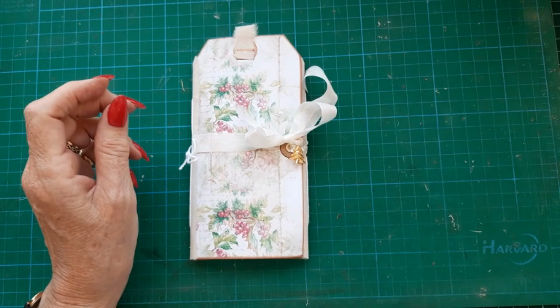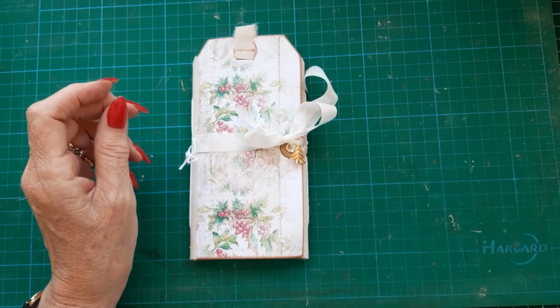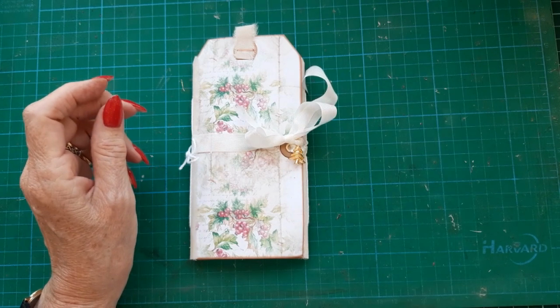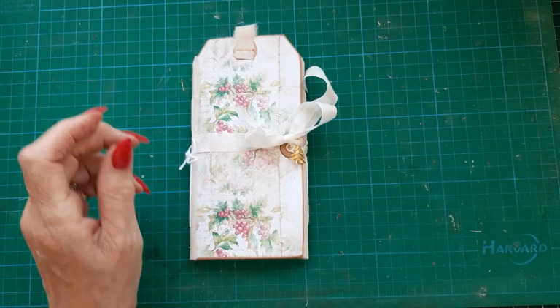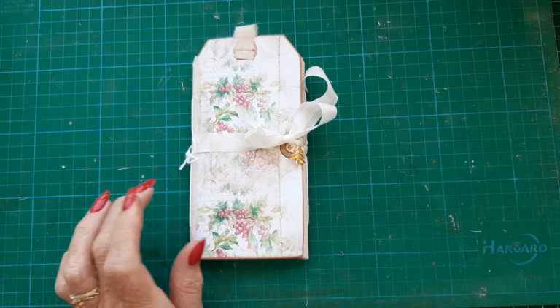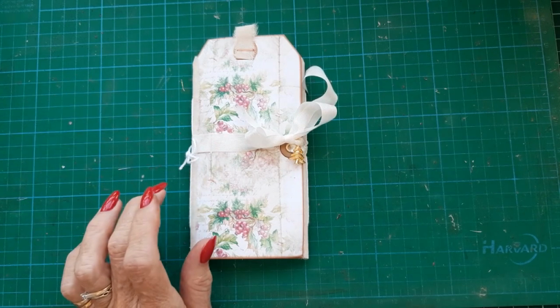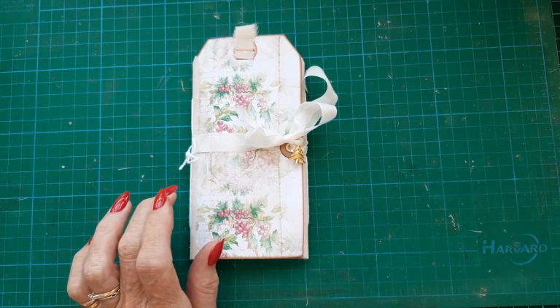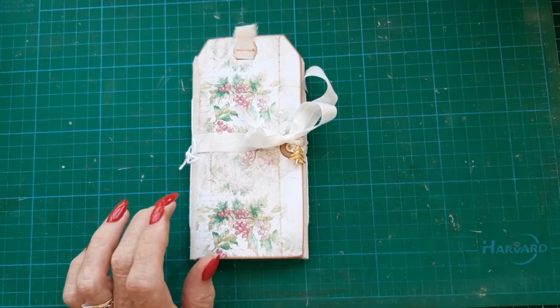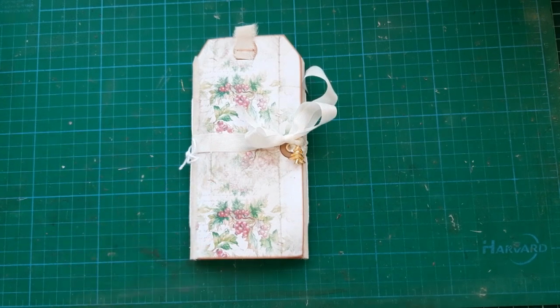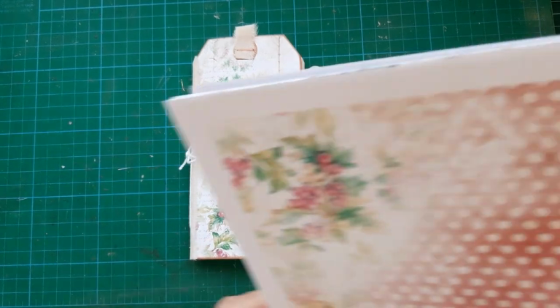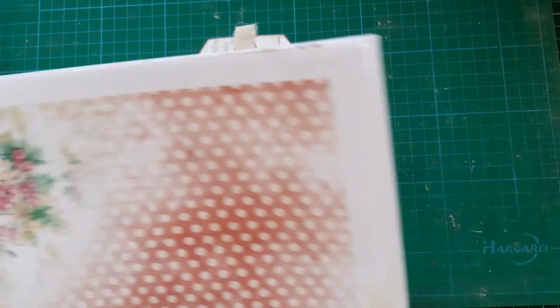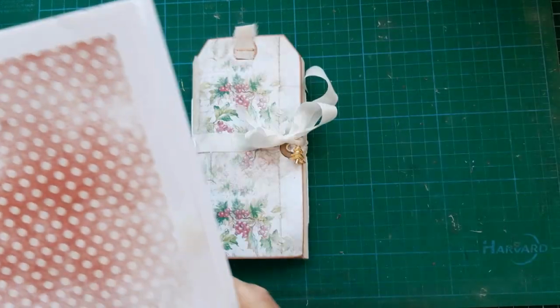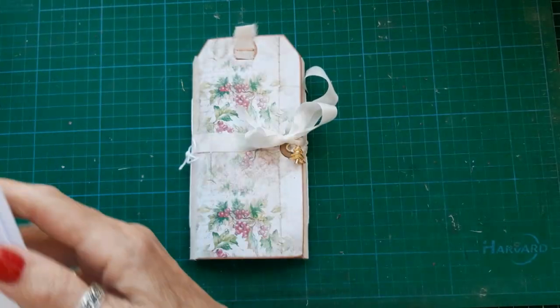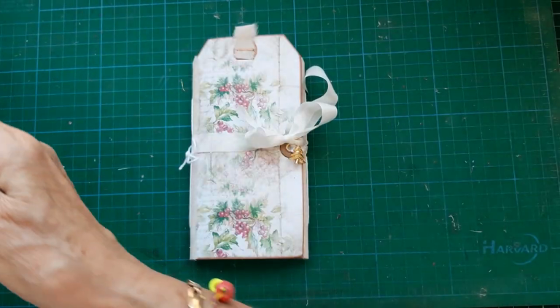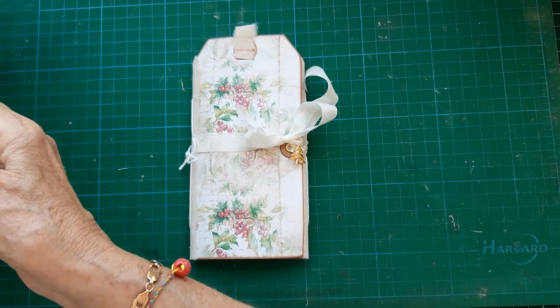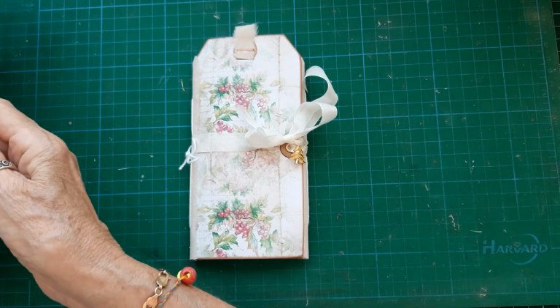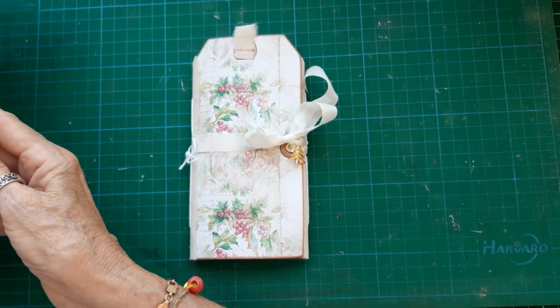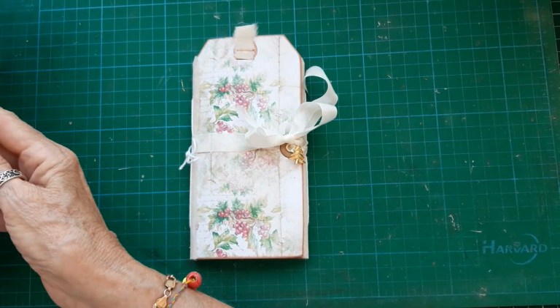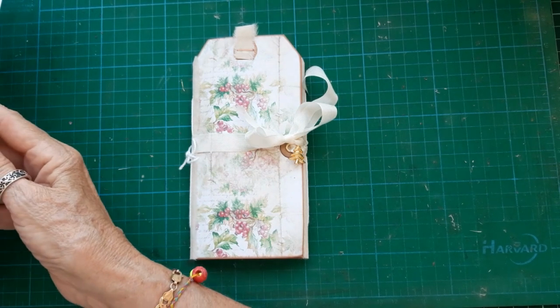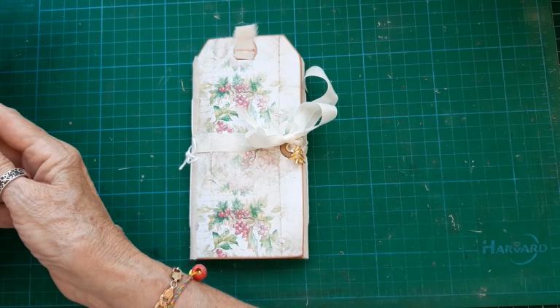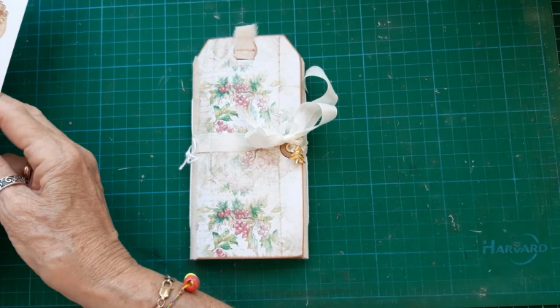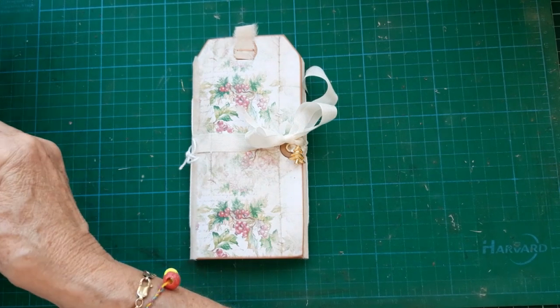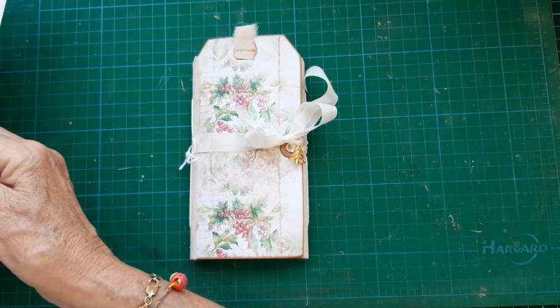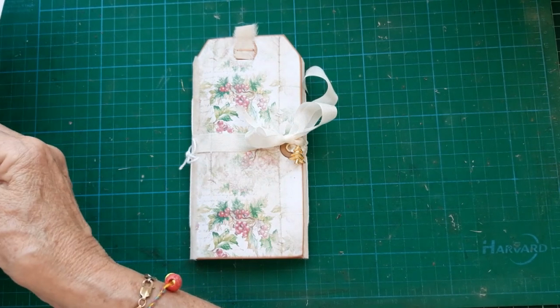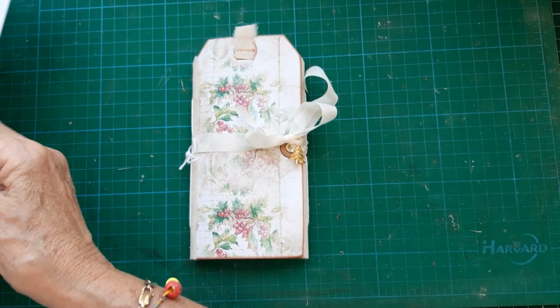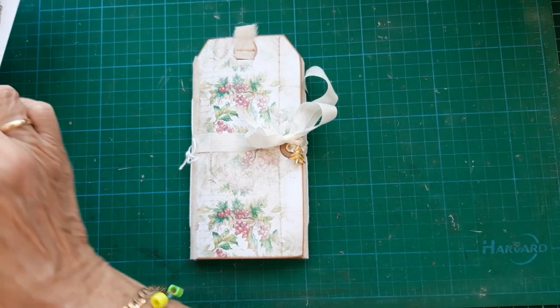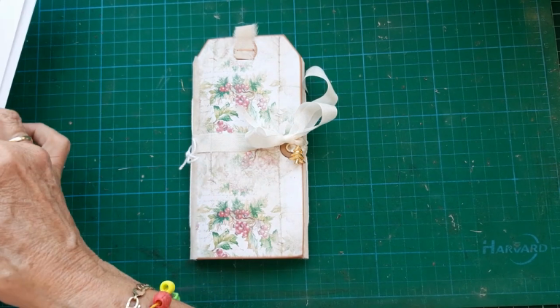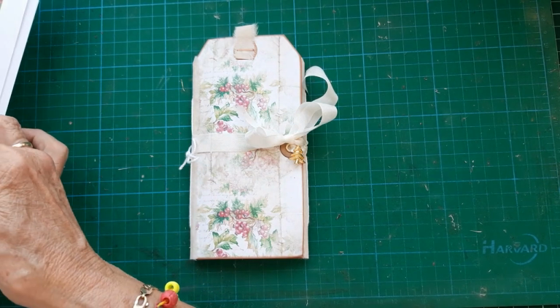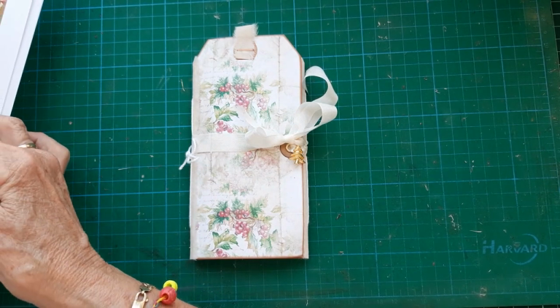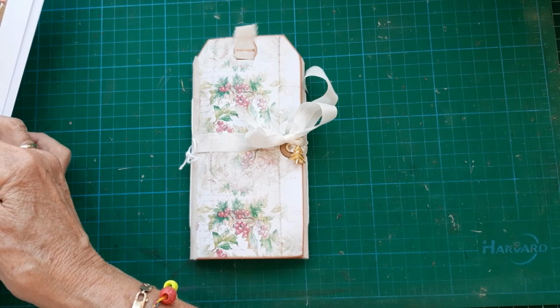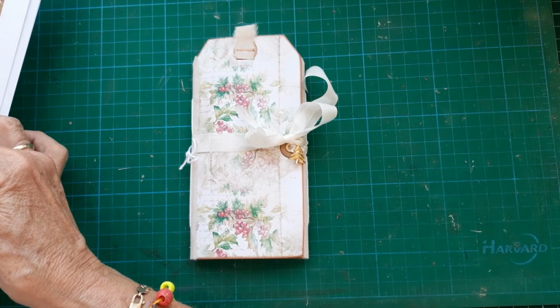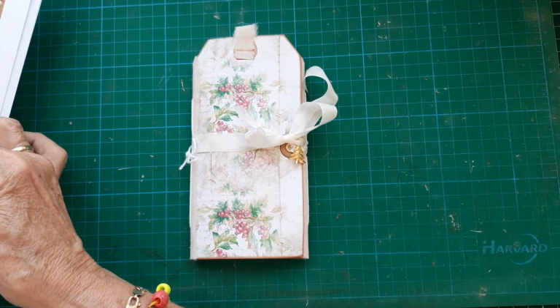Whenever you get a kit — well, not all the time — but sometimes you get a sheet with three tags on, three large tags.